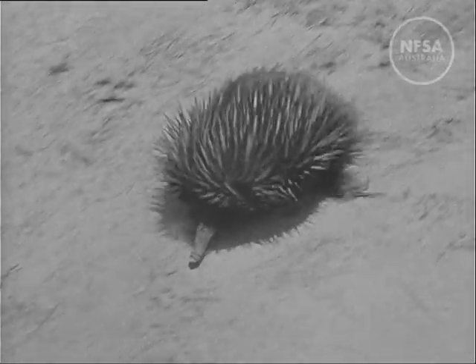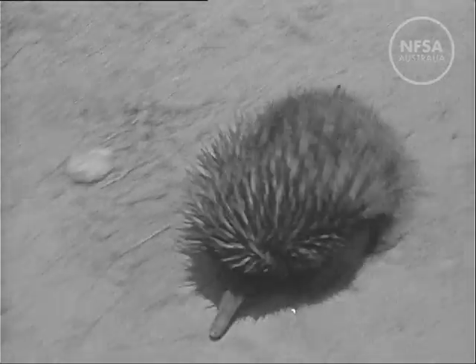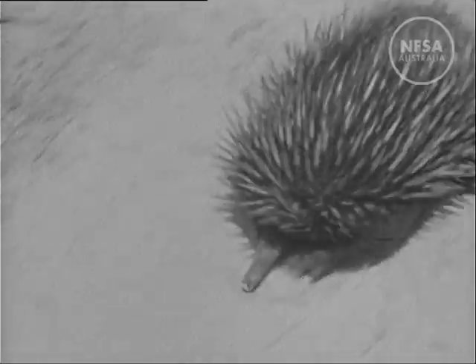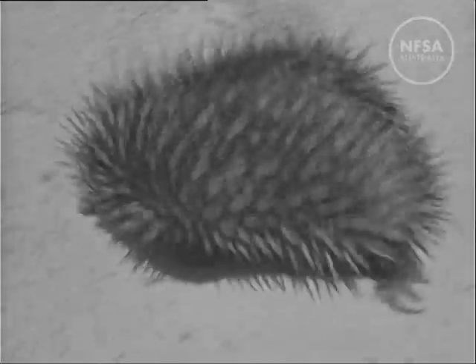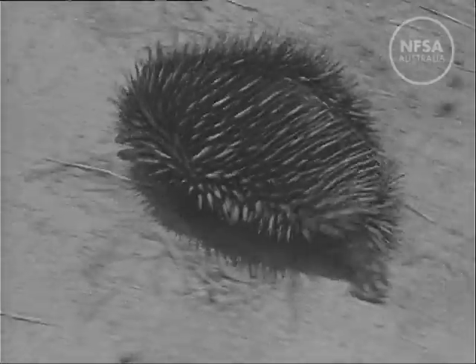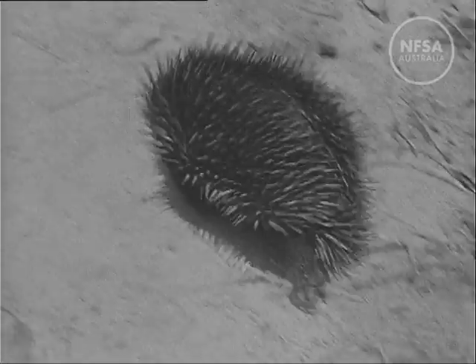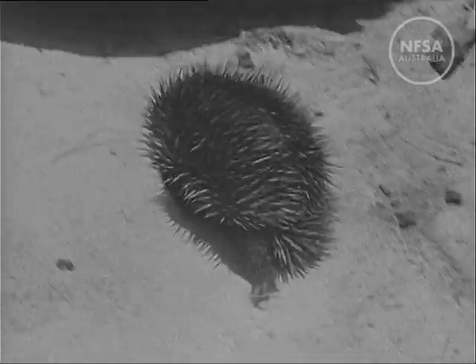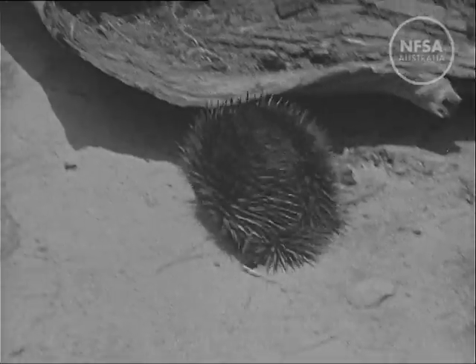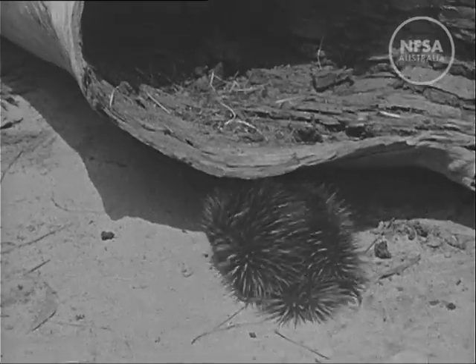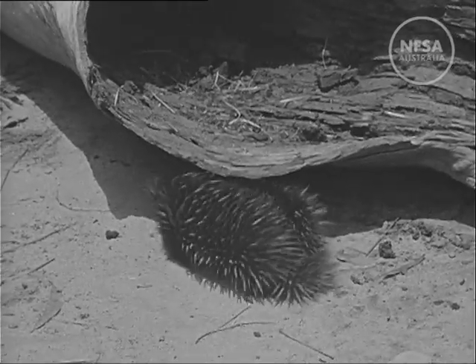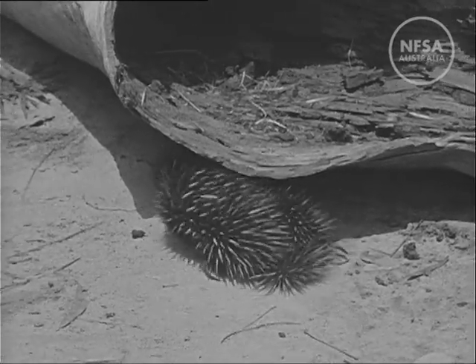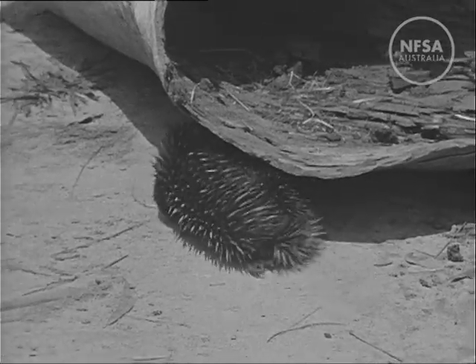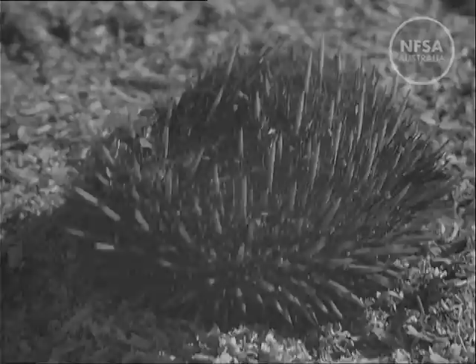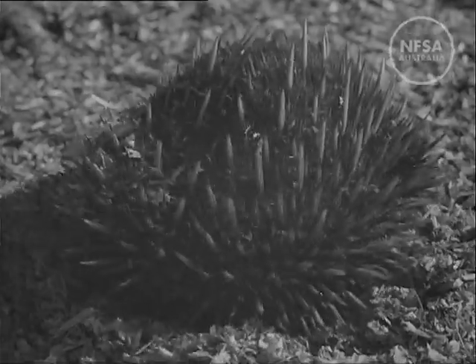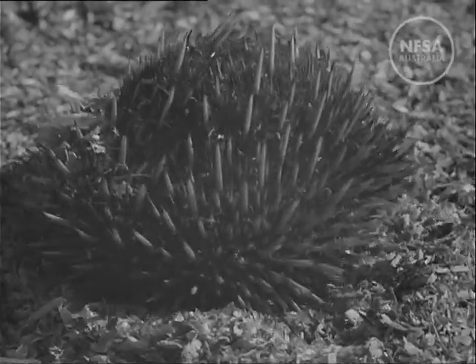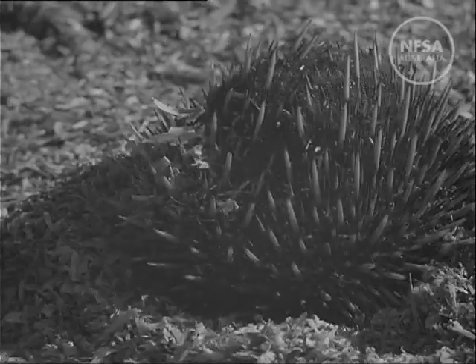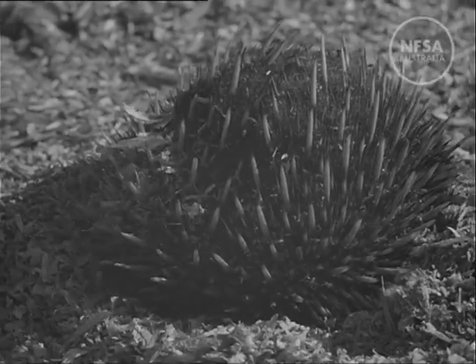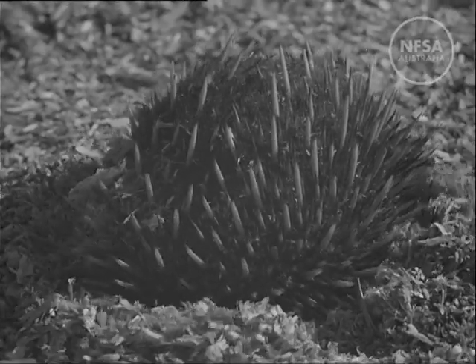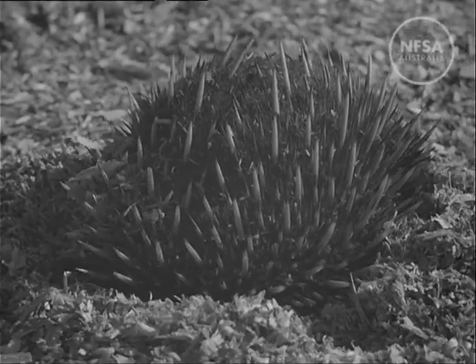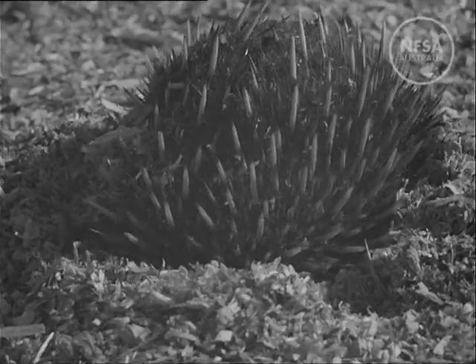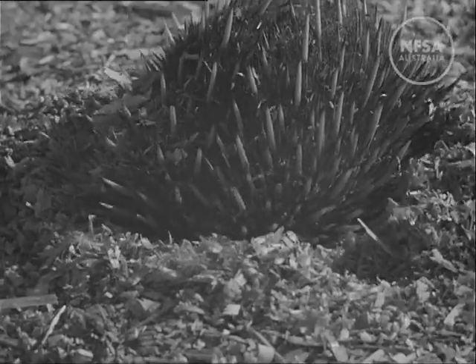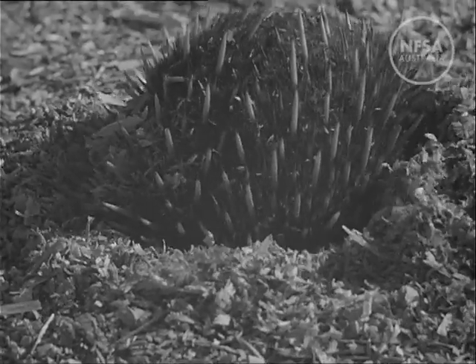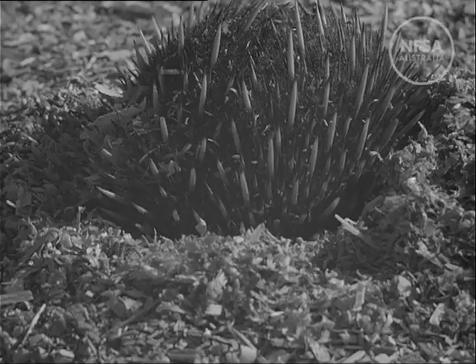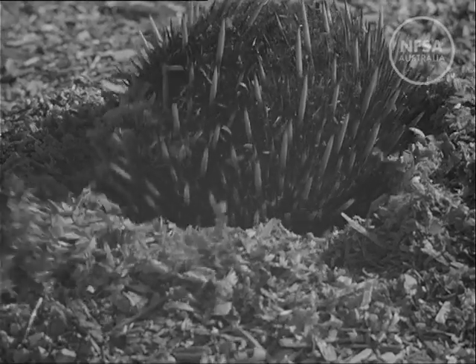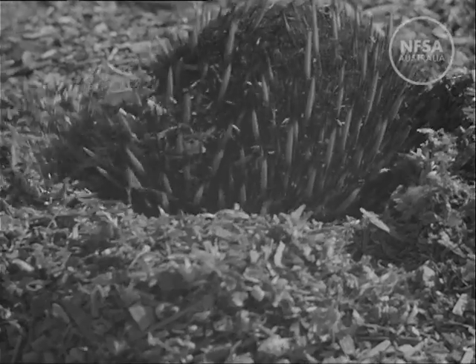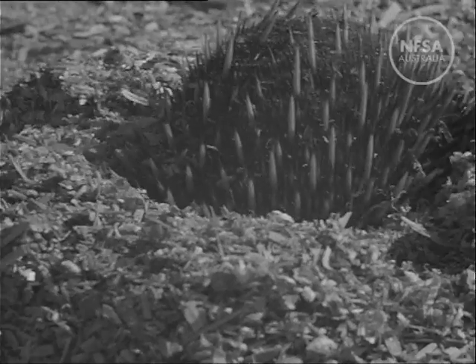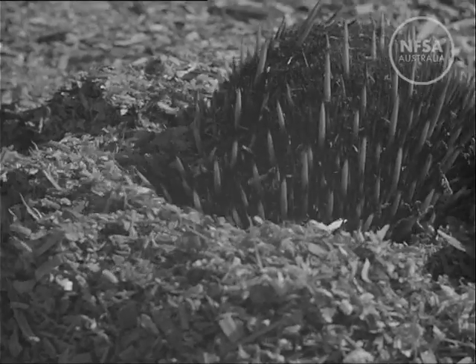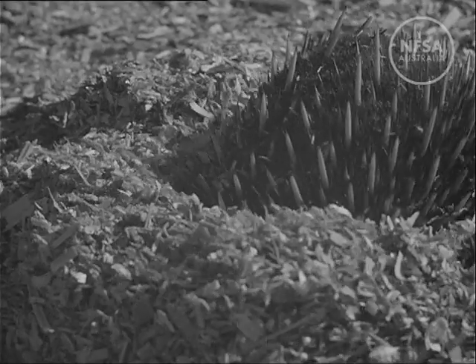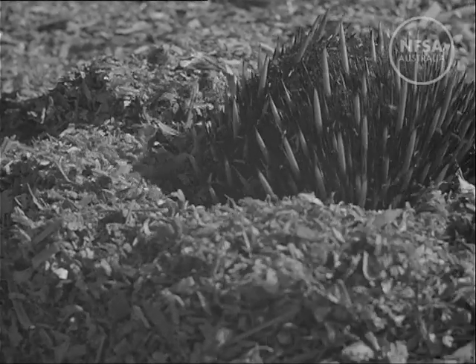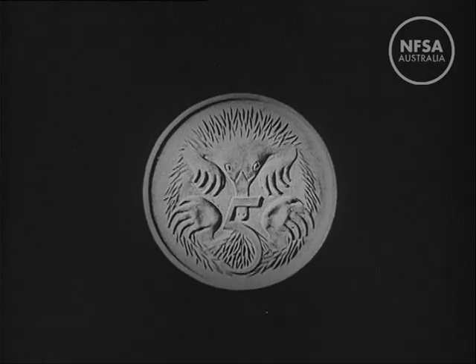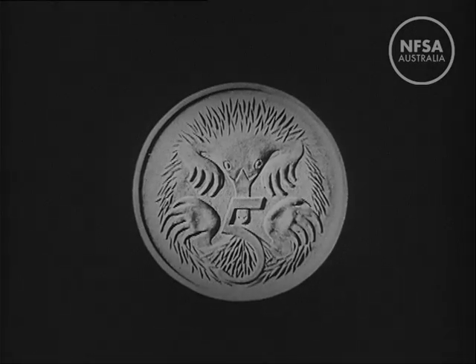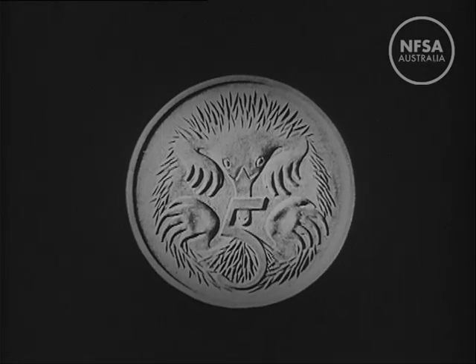The only other egg-laying mammal is the spiny anteater, which can be found right across Australia. It protects itself by raising its spines and by digging into the ground with its powerful claws. The spiny anteater is on the five cent coin.